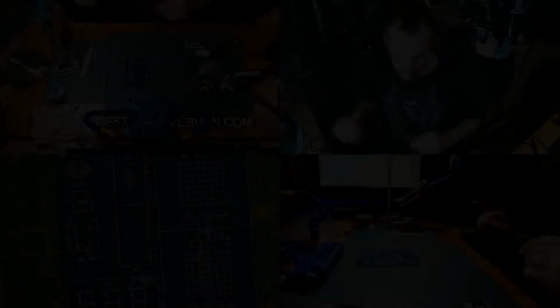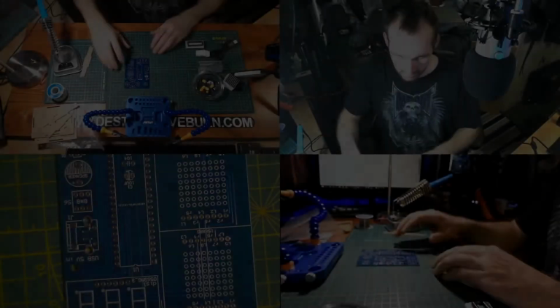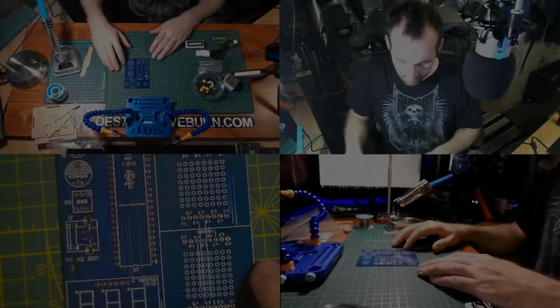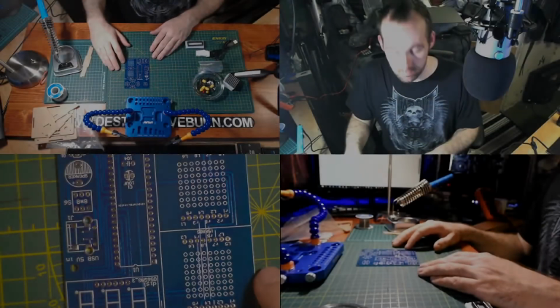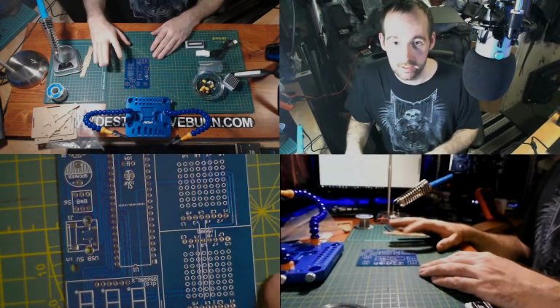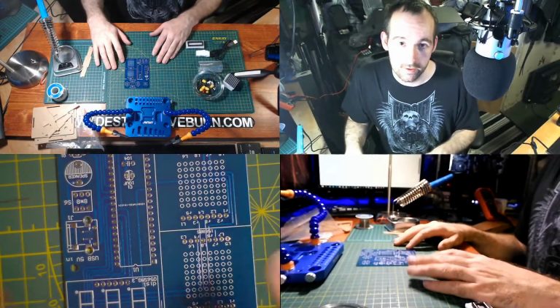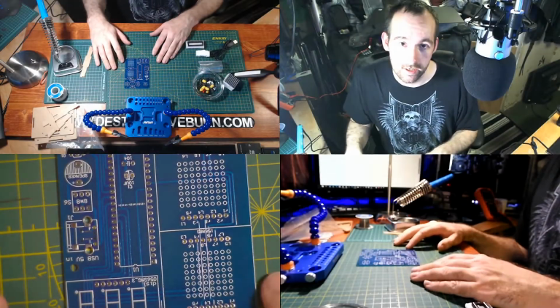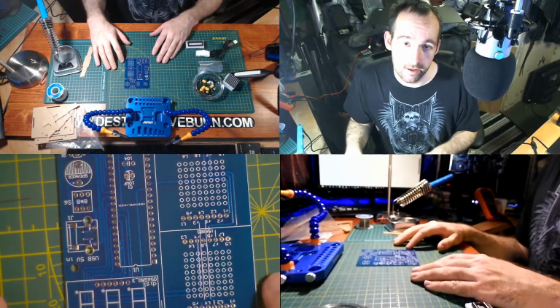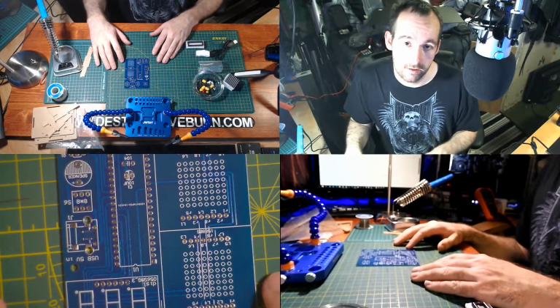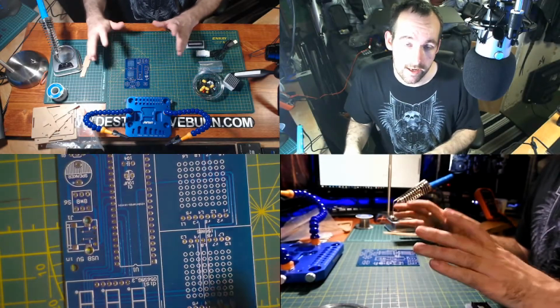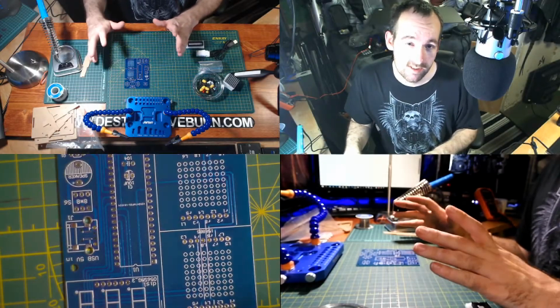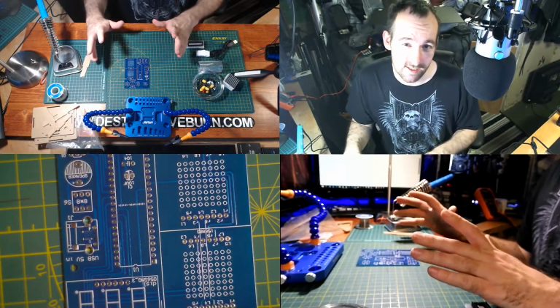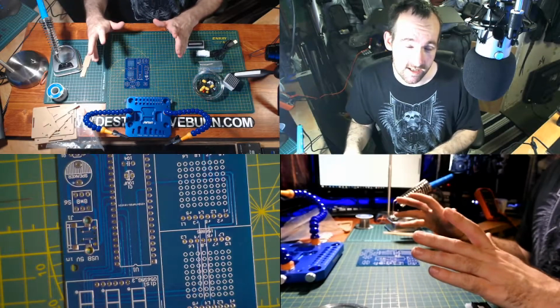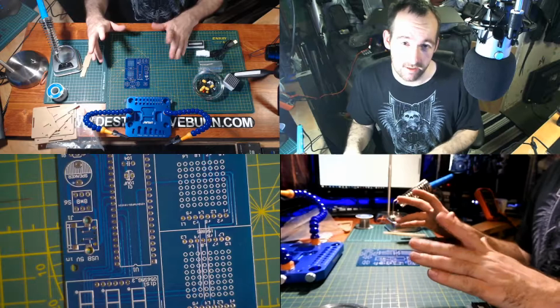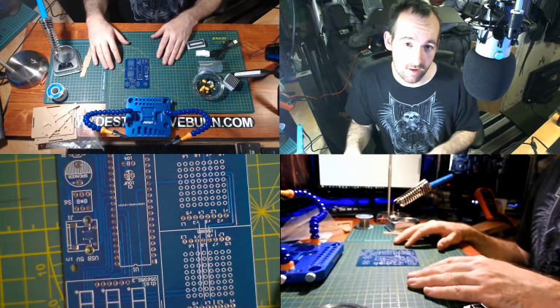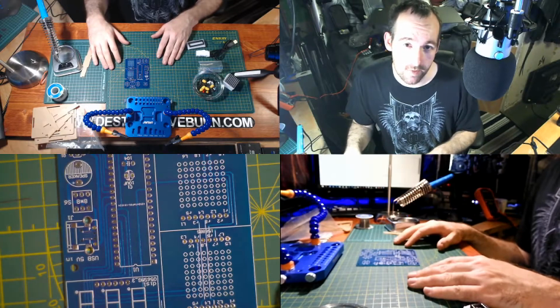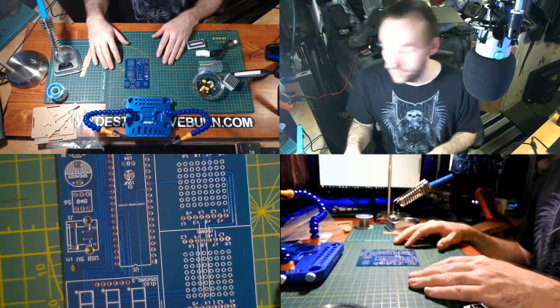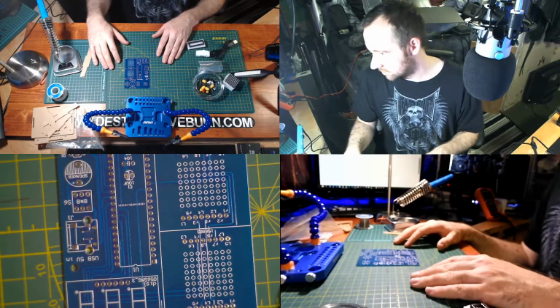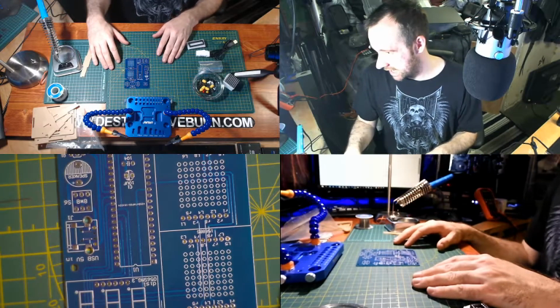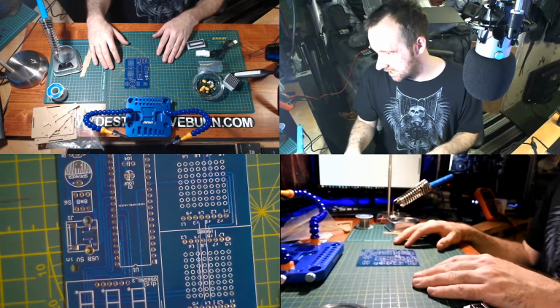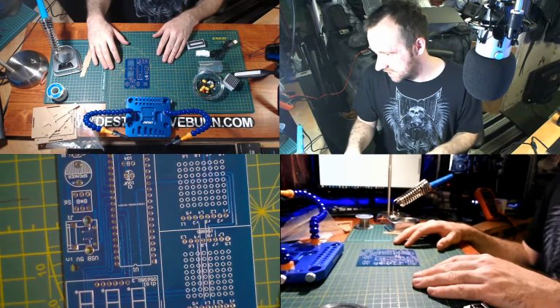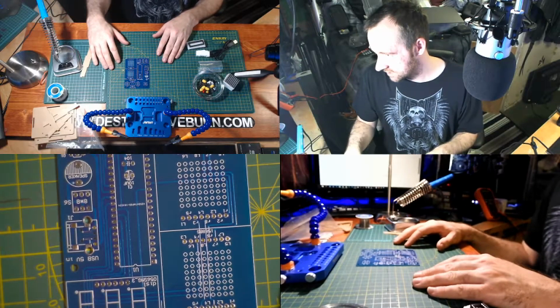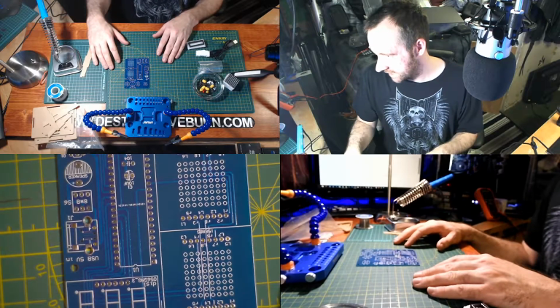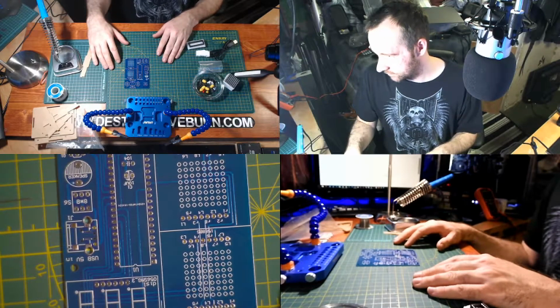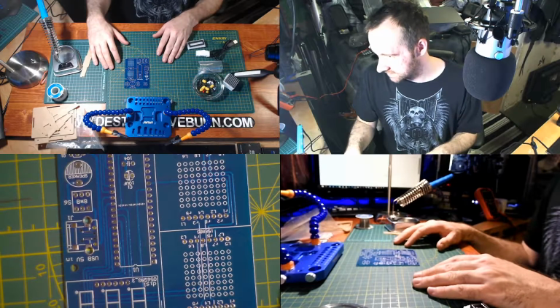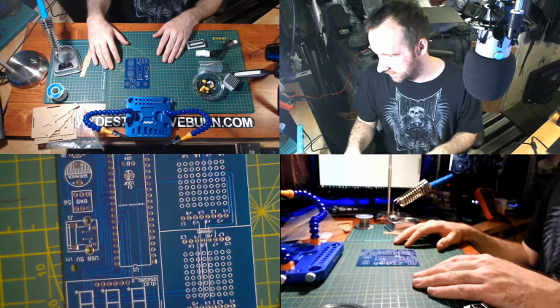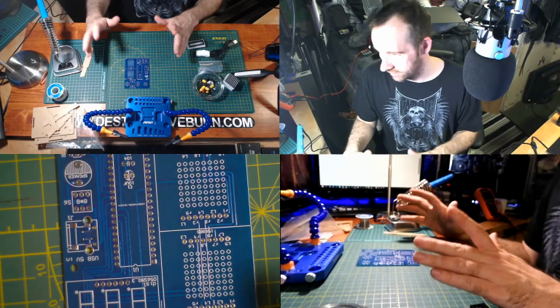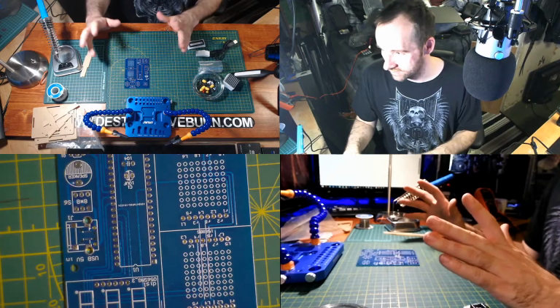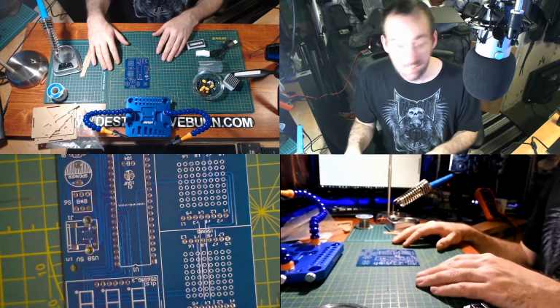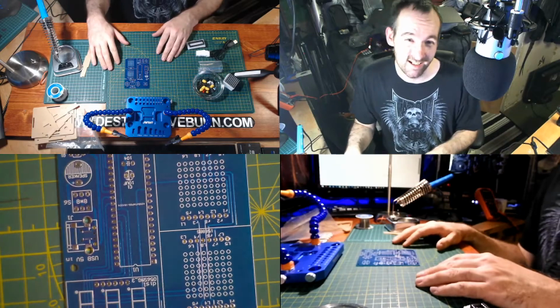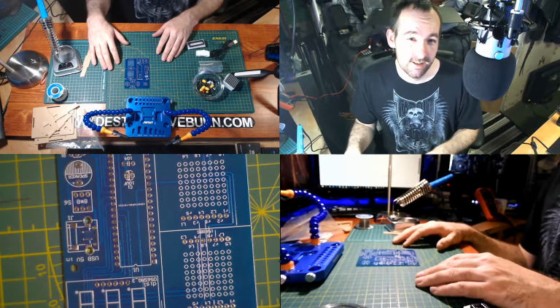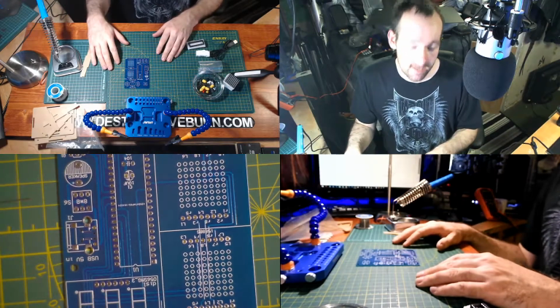Hey guys, today I'm going to be putting together a game. It's a DIY kit I bought from Banggood. It's supposed to have Tetris, Snake, Racing, Aircraft — and that's technically it.